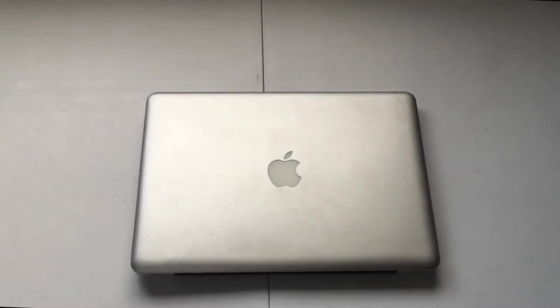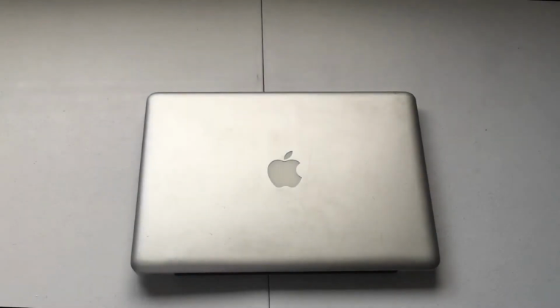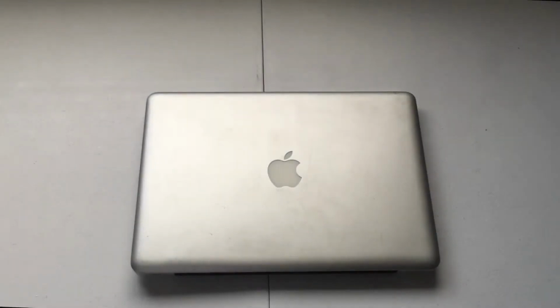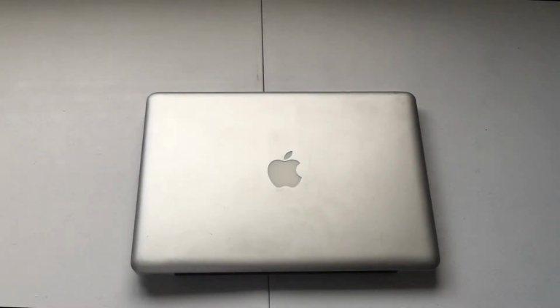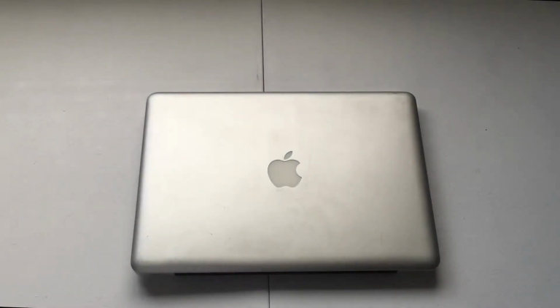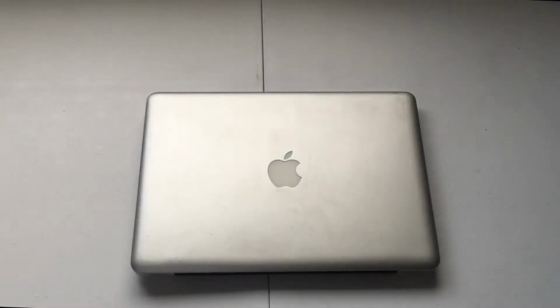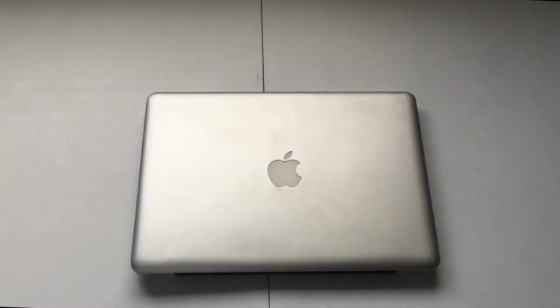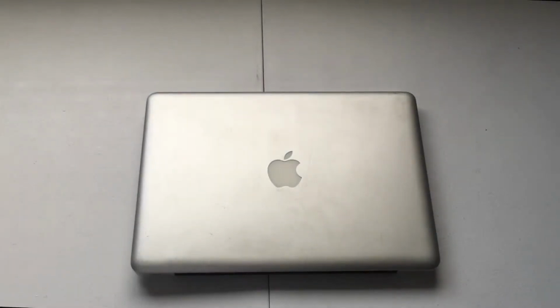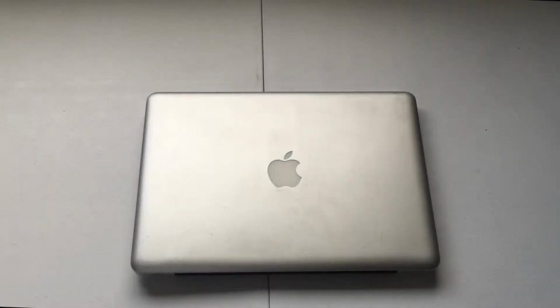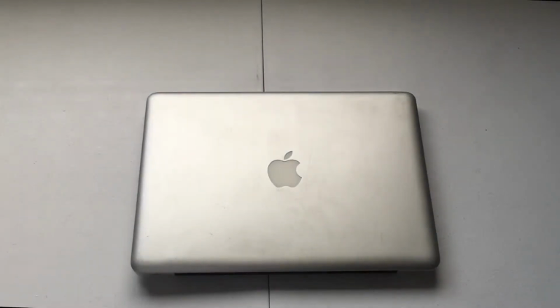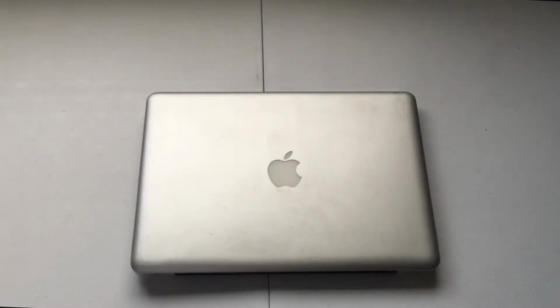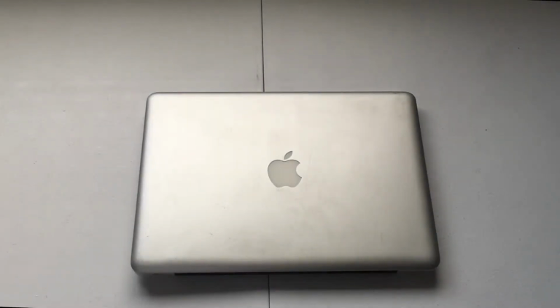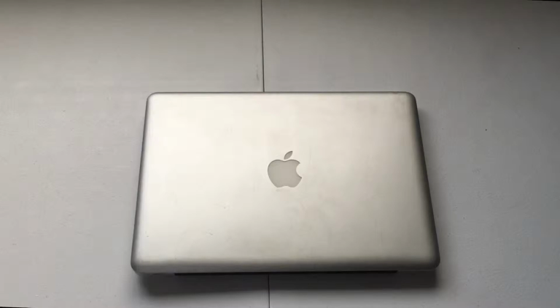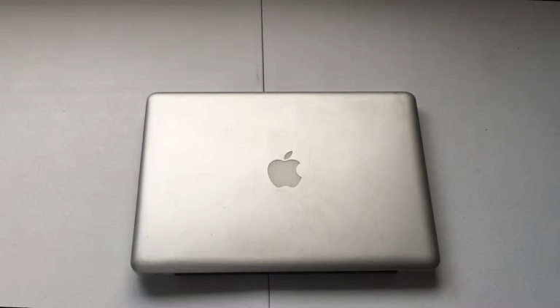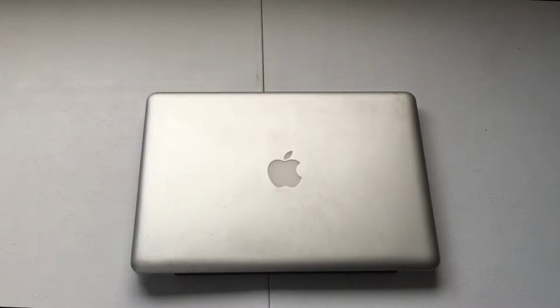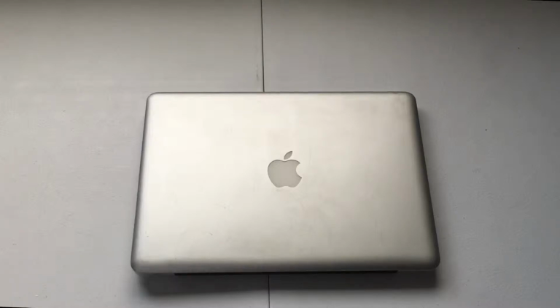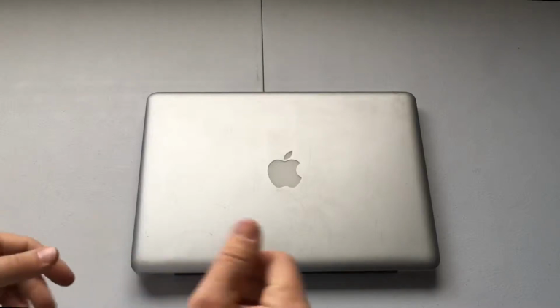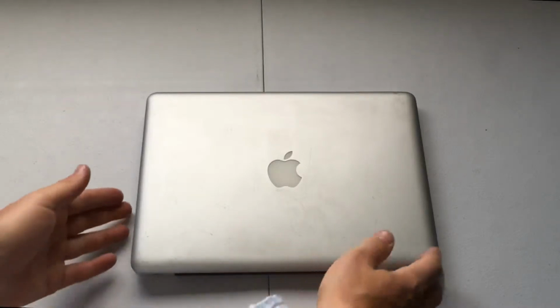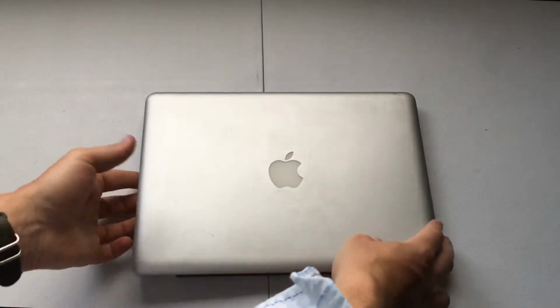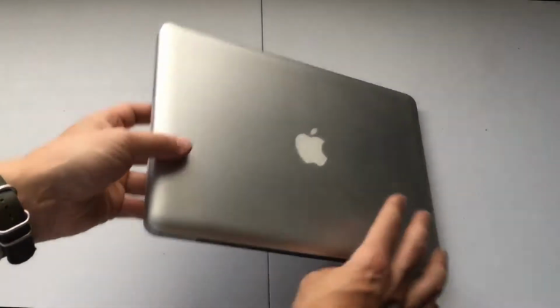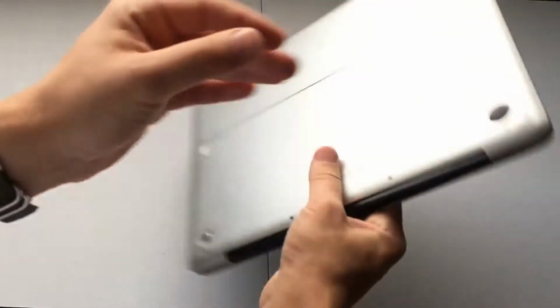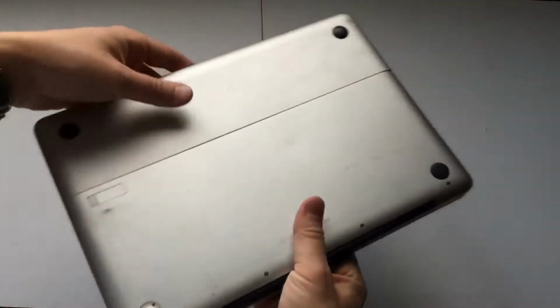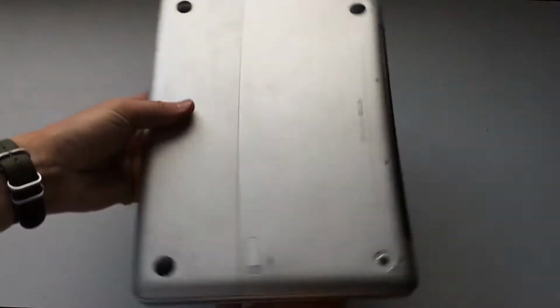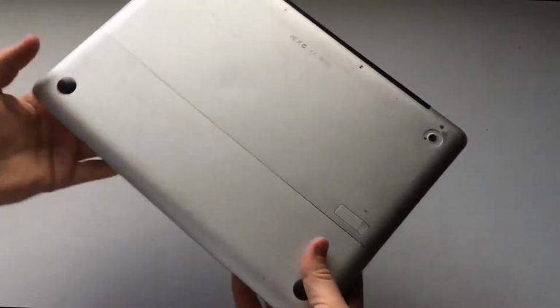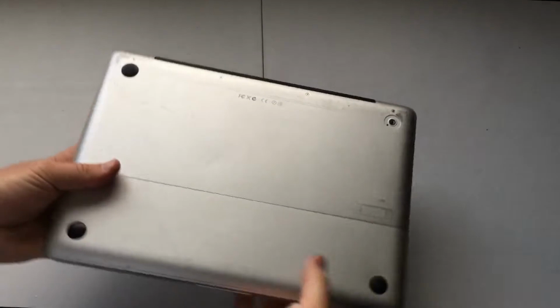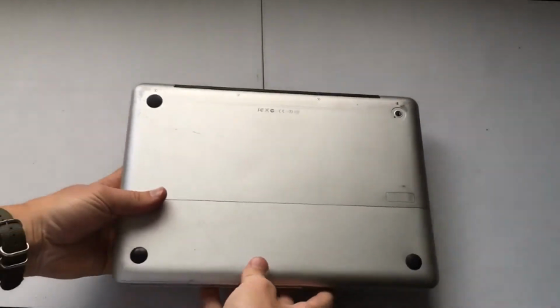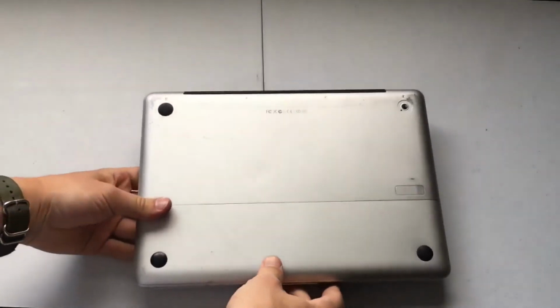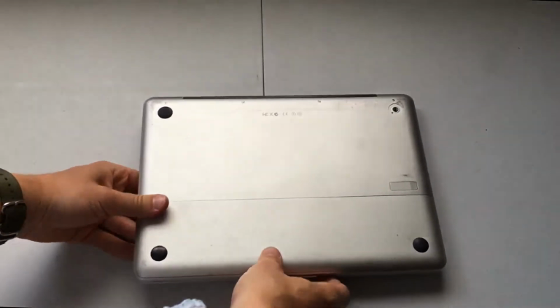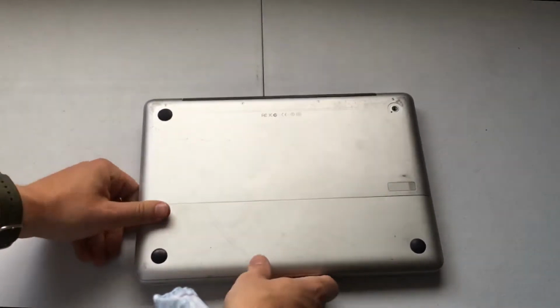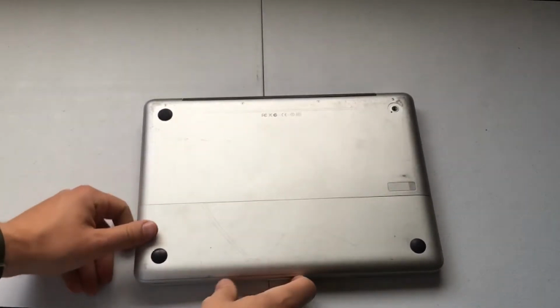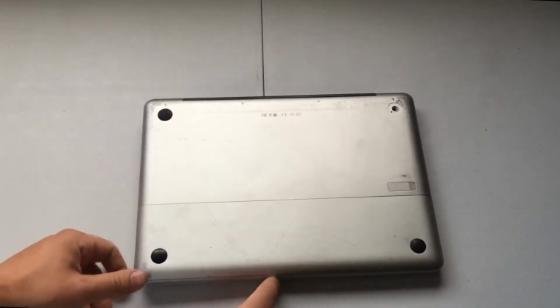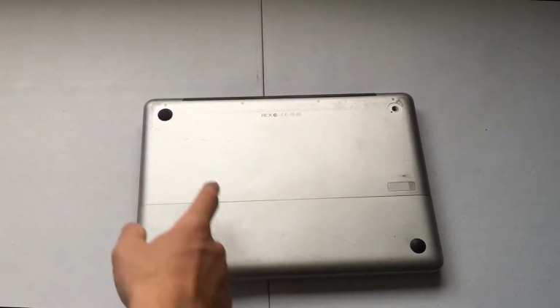Hey guys, today I'm going to show you how to remove the hard drive from an Apple MacBook Pro. To get started we need to flip the computer over, and we see we have a back panel here with some screws along the top.